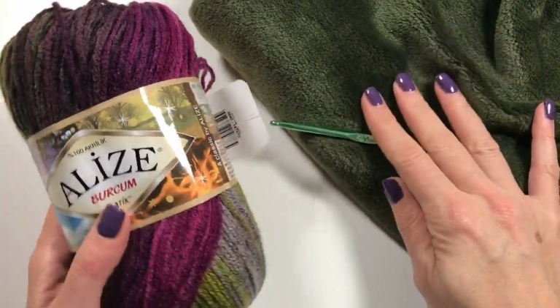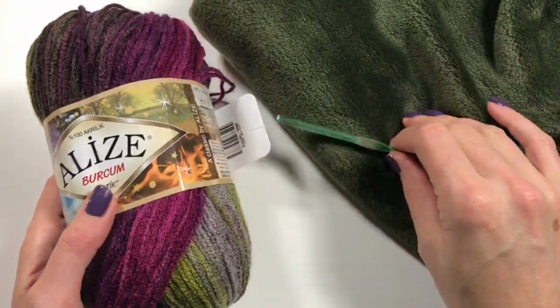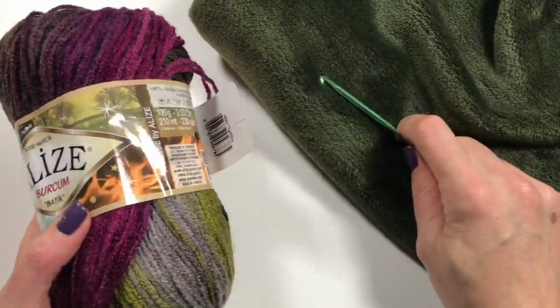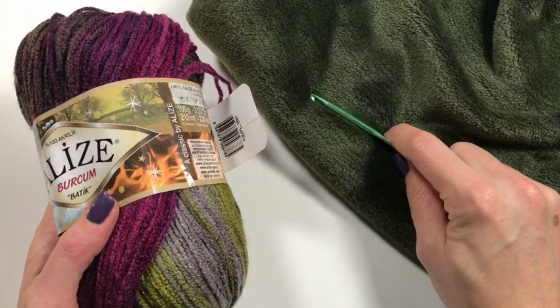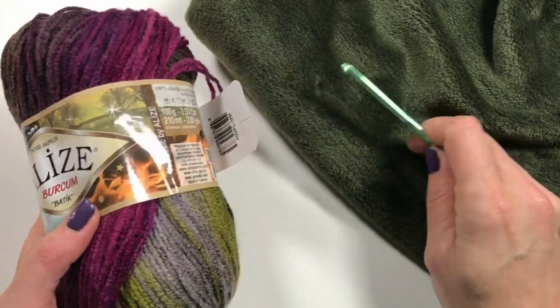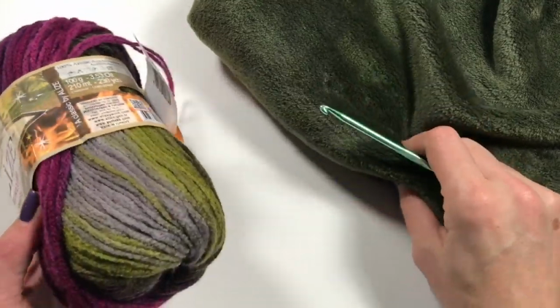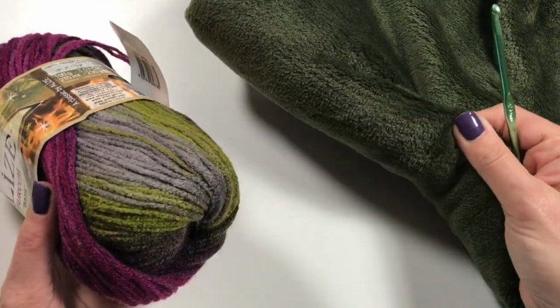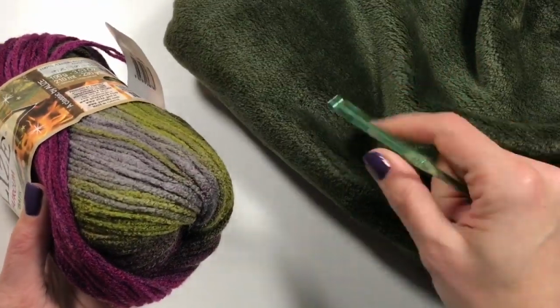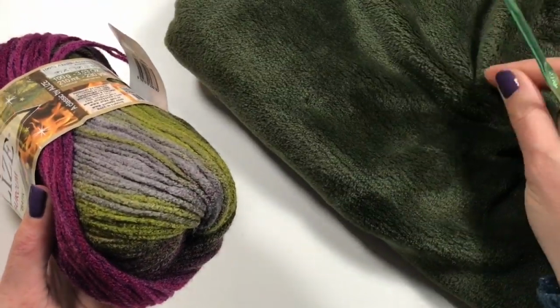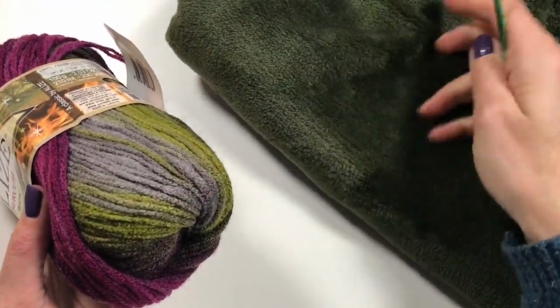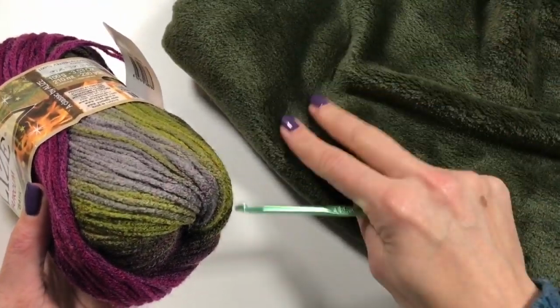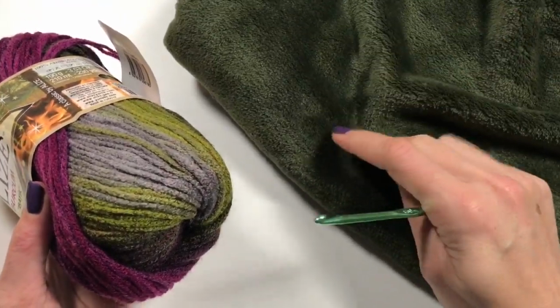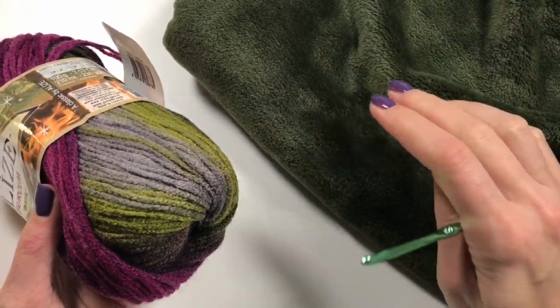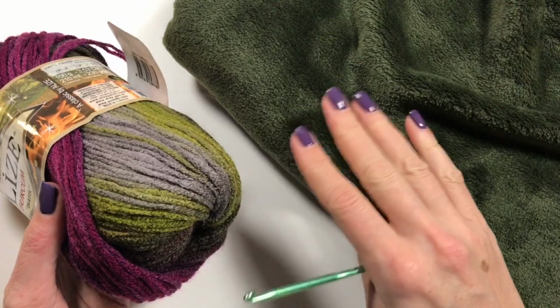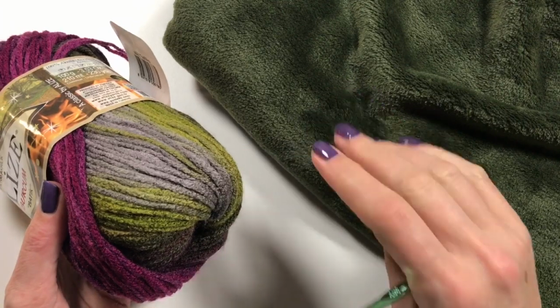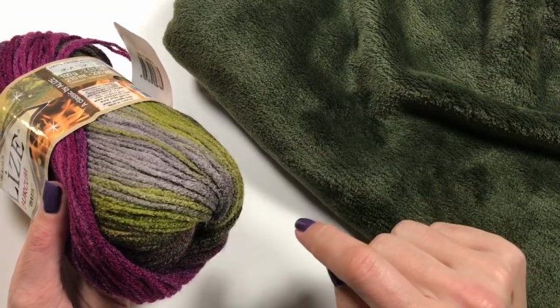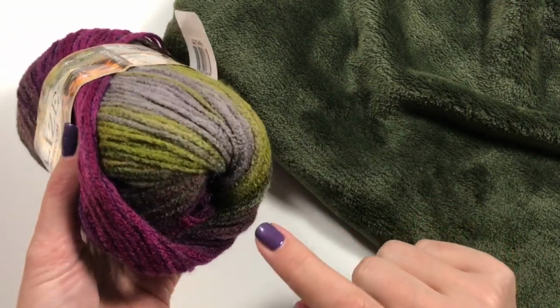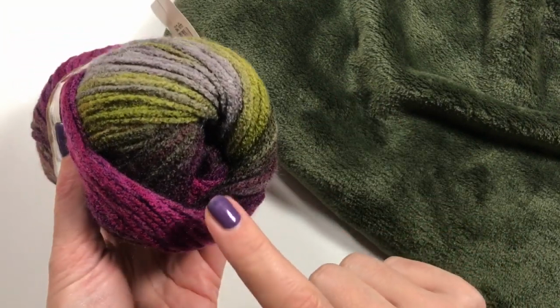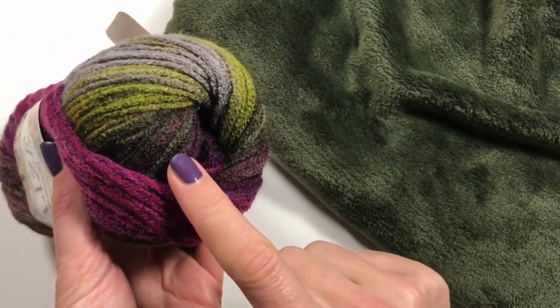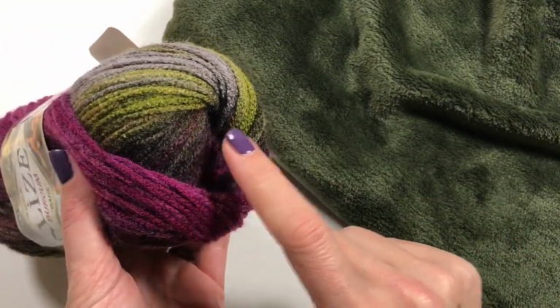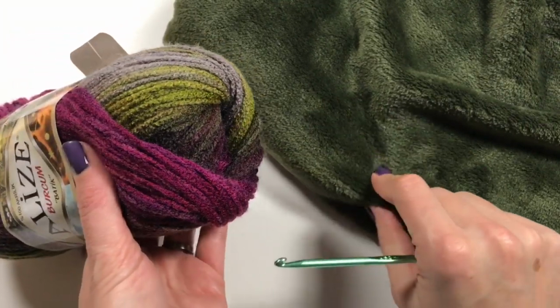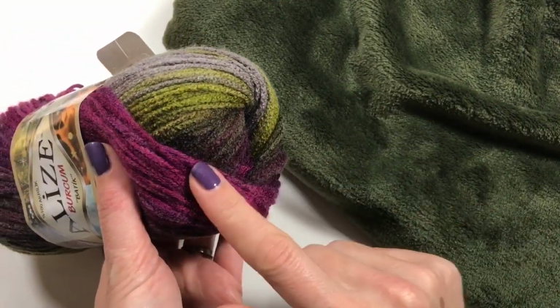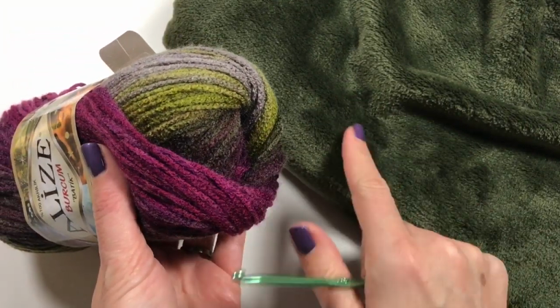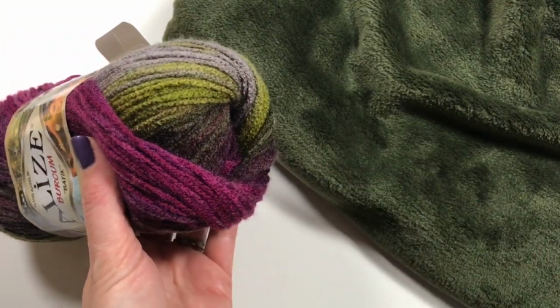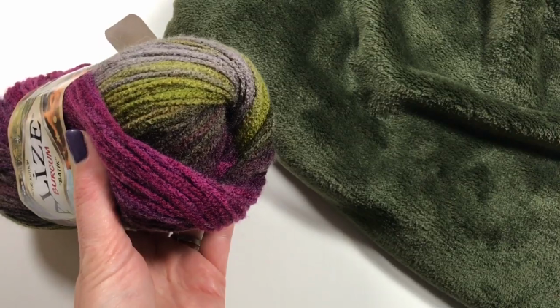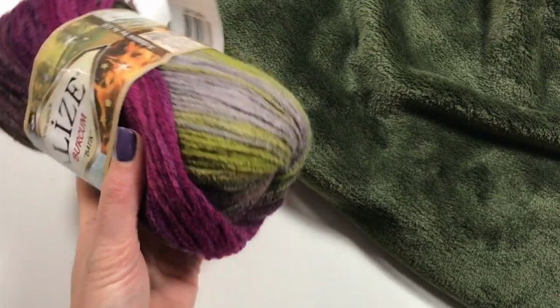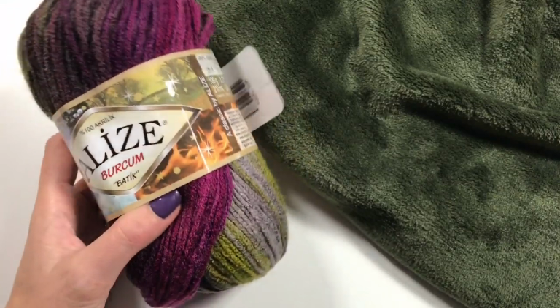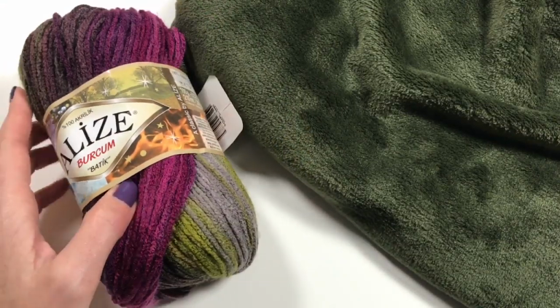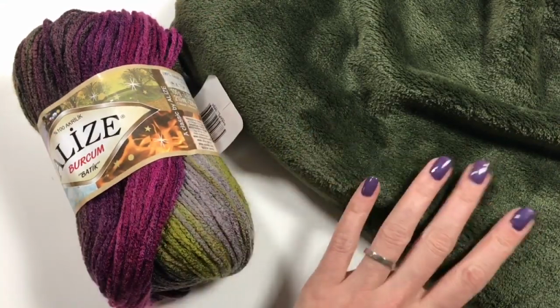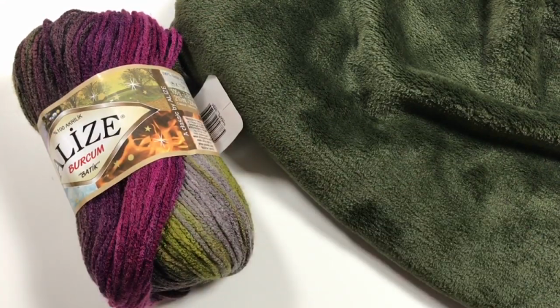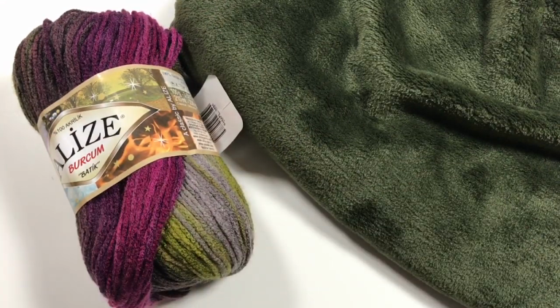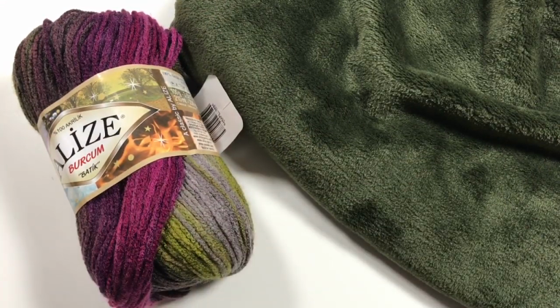I then went to my local fabric shop and I found one of these super soft fleeces to line my cowl with. The green goes really well with these colors, so I thought this would be perfect for that.